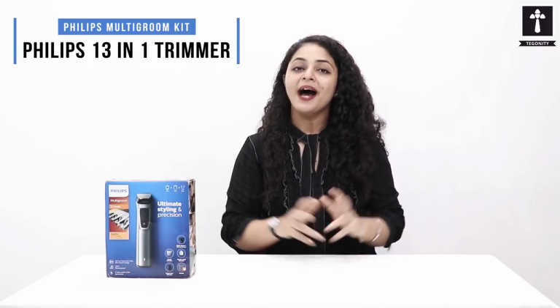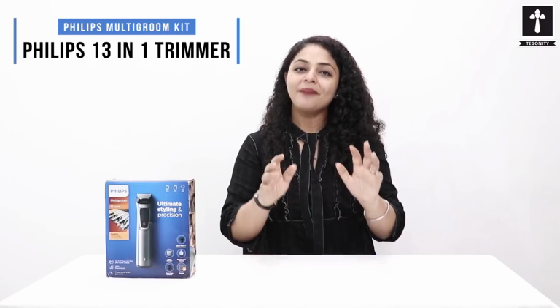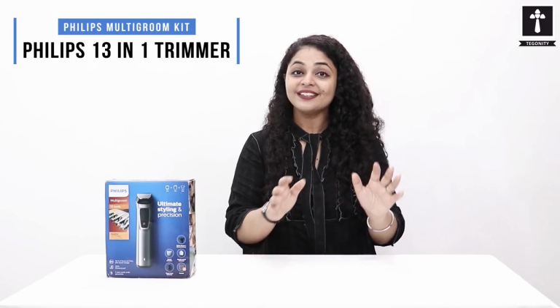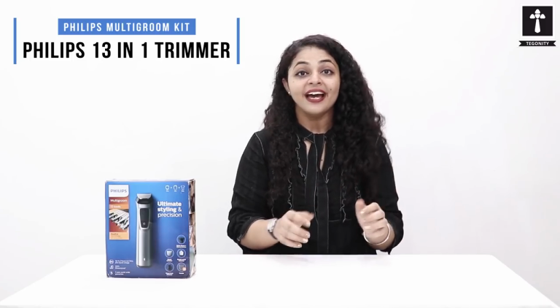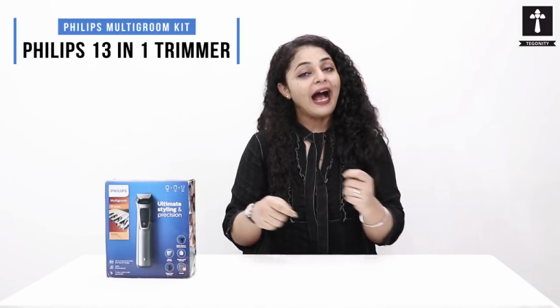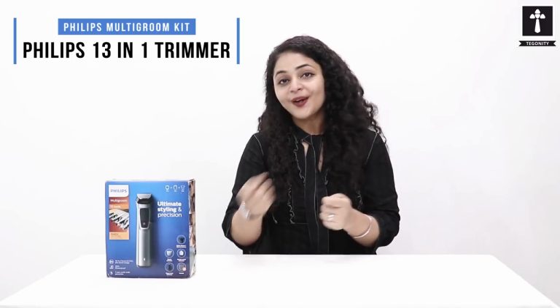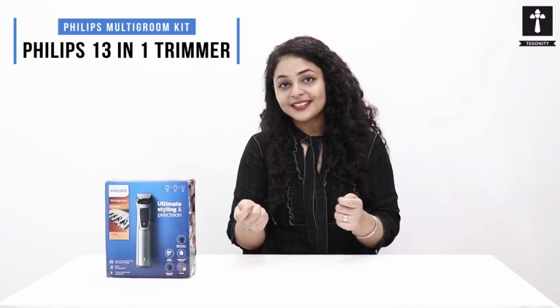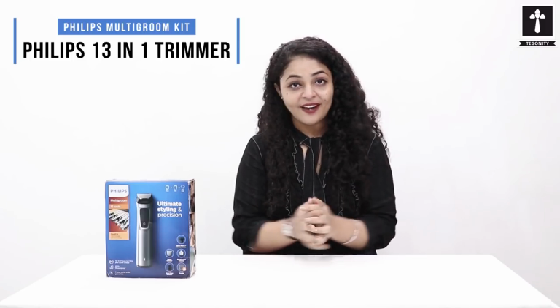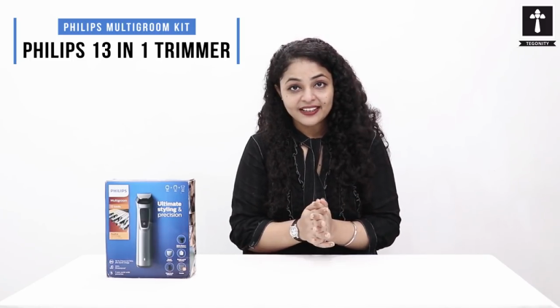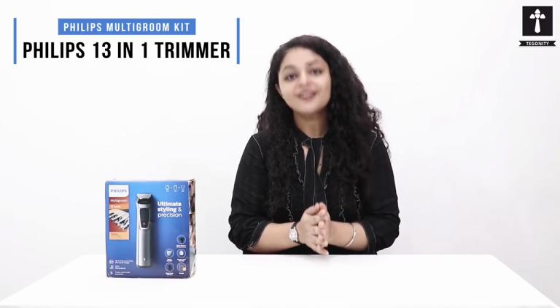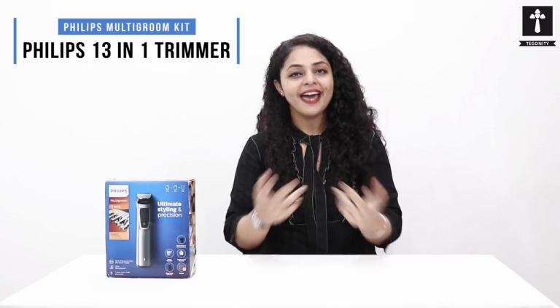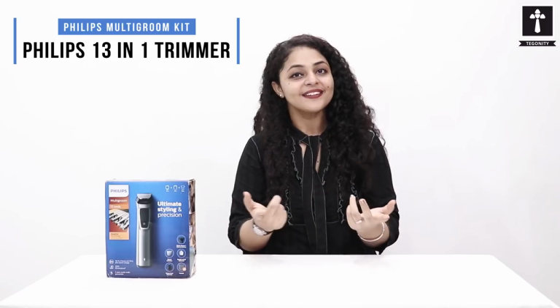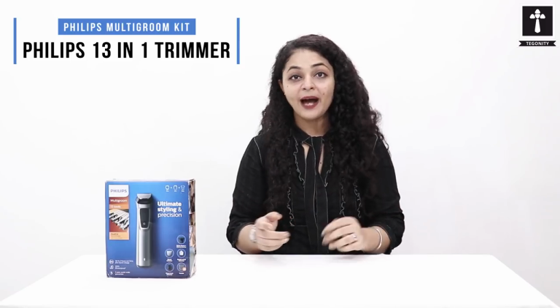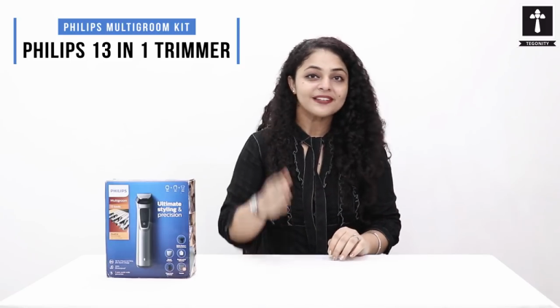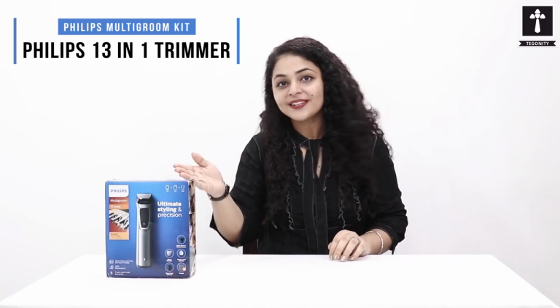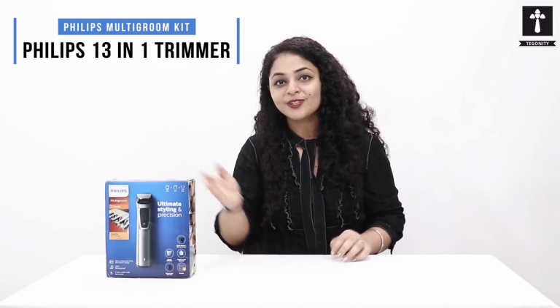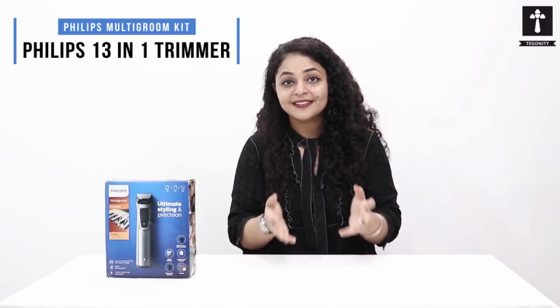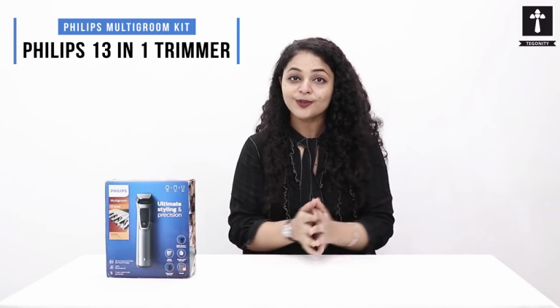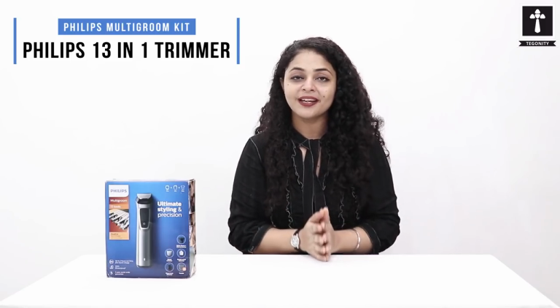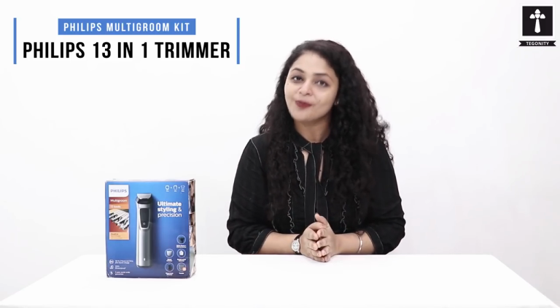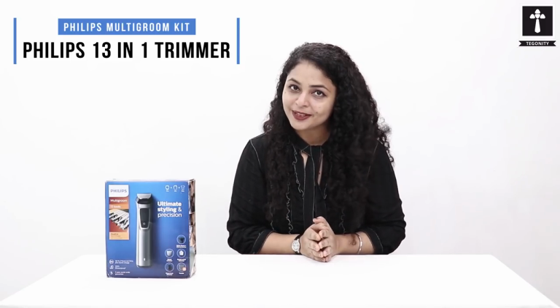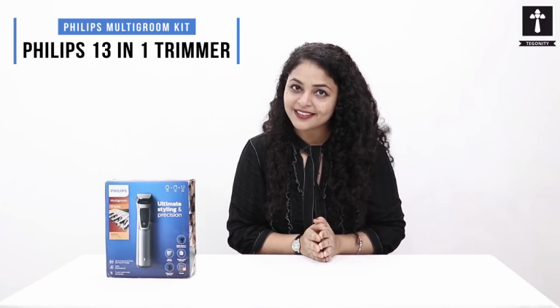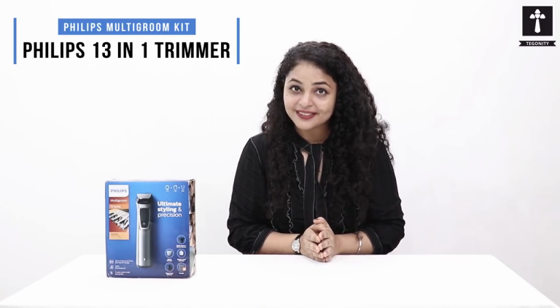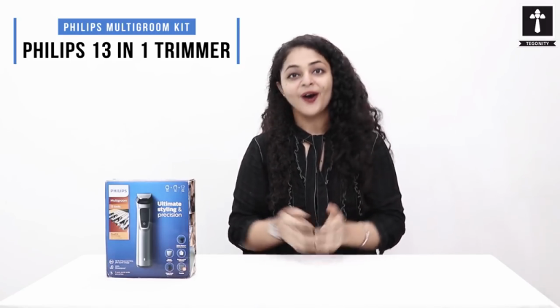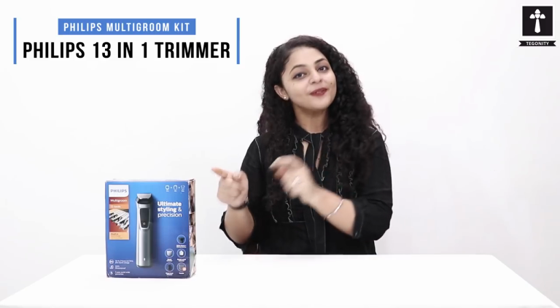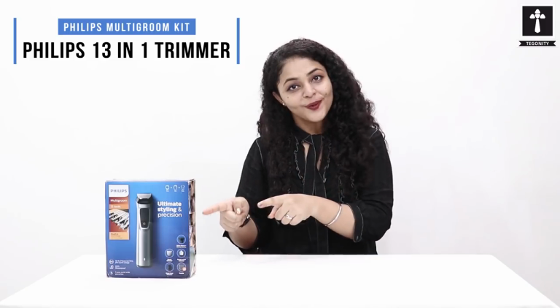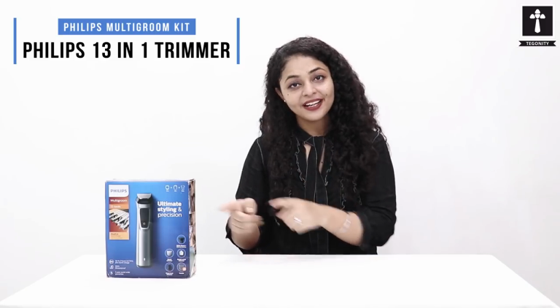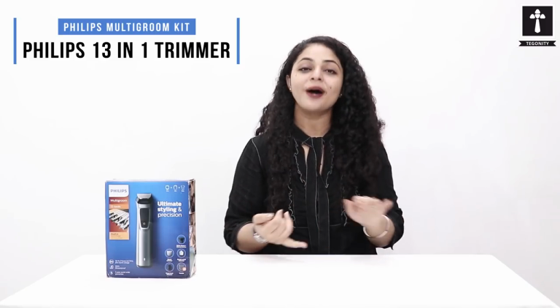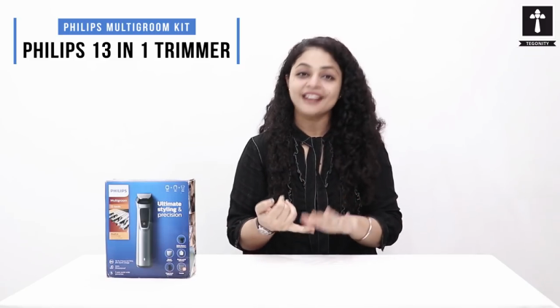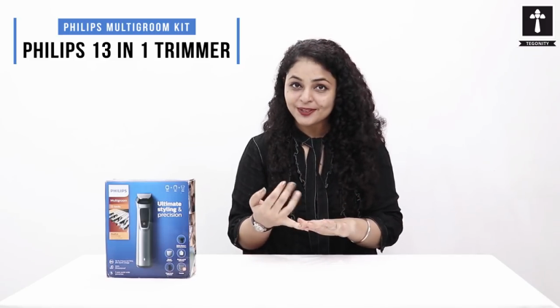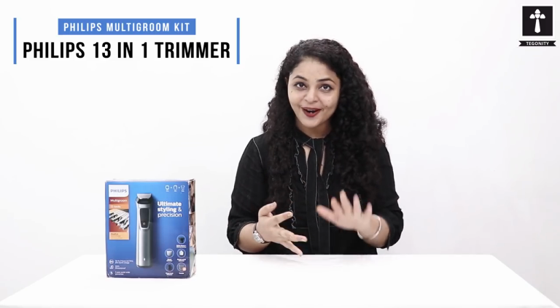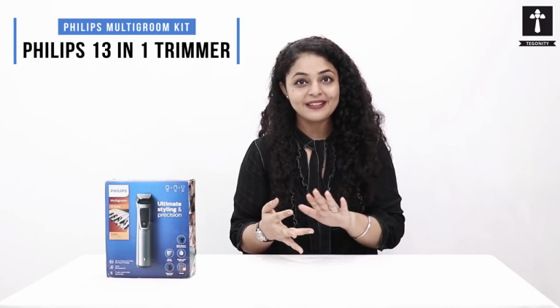Let's assume that you are traveling to another city for any reason. If you go to another city and go to a salon, there is a little waste of time. When you use this kit, you will save both time and money.